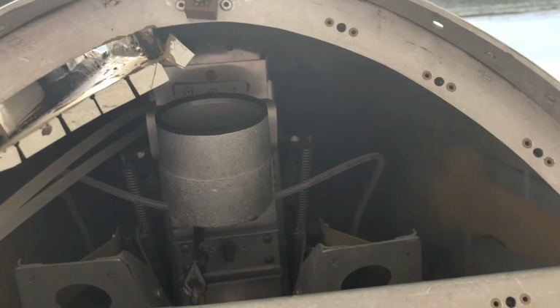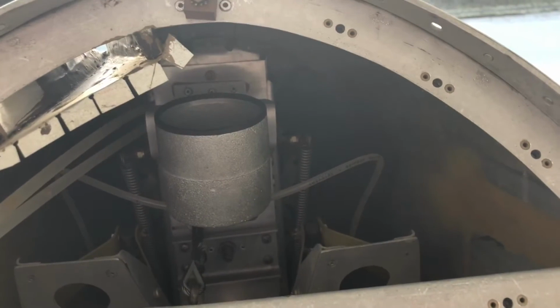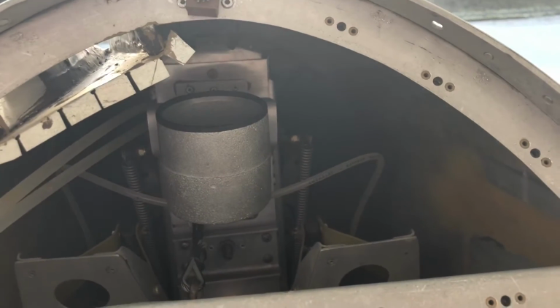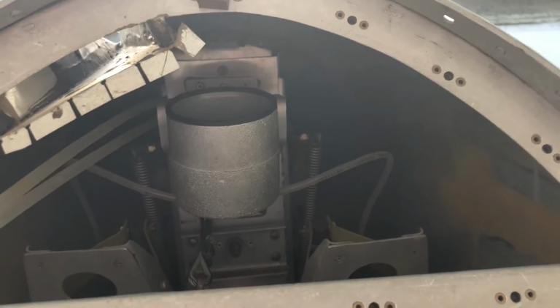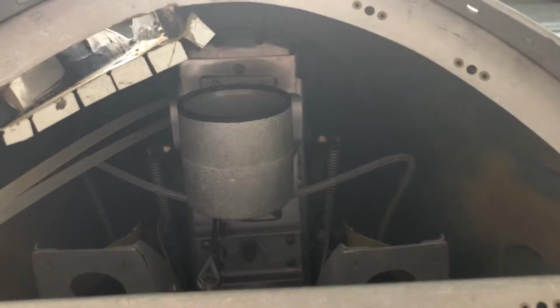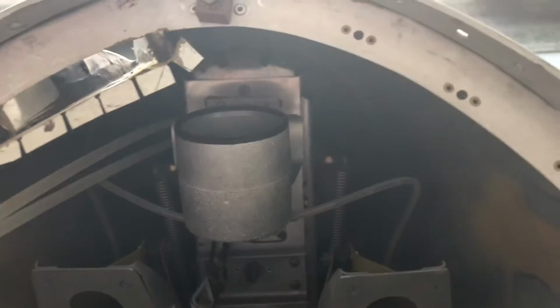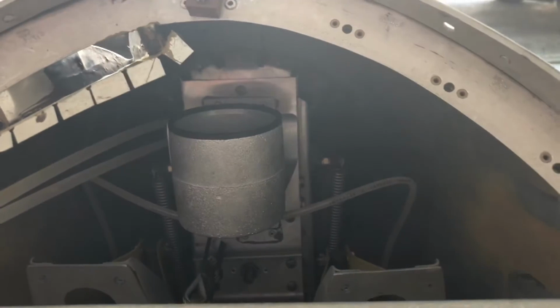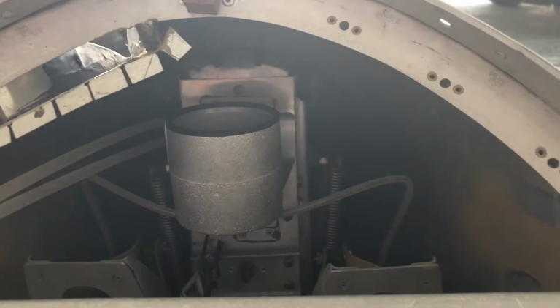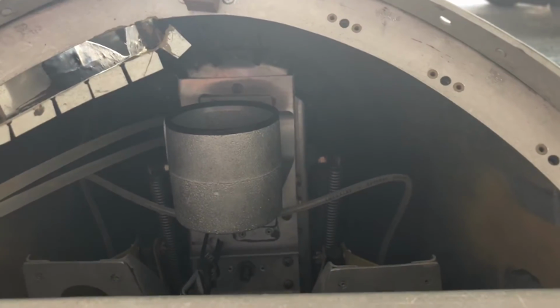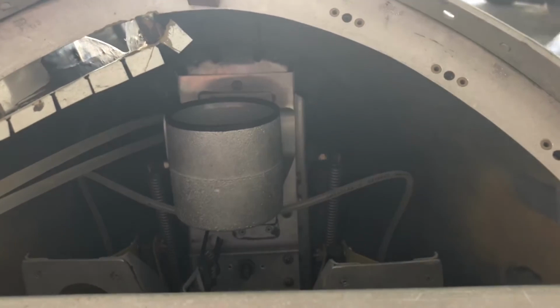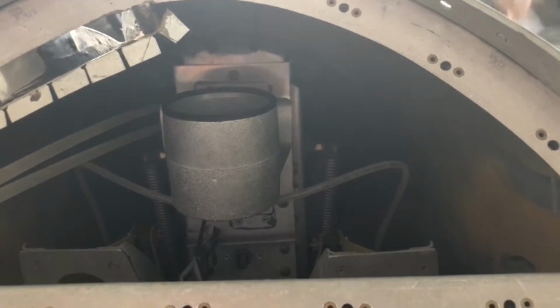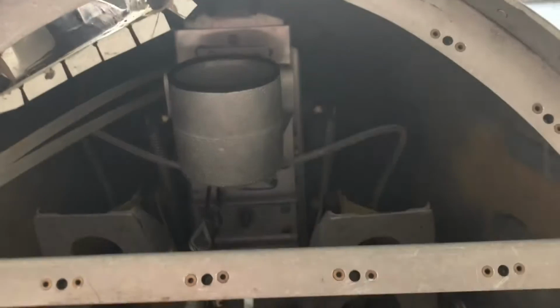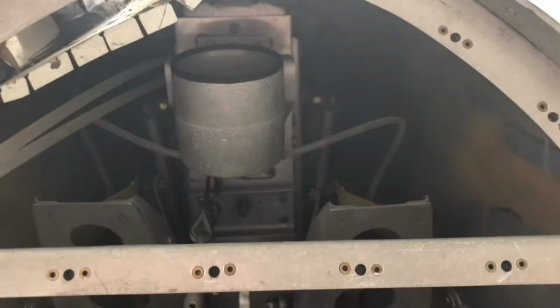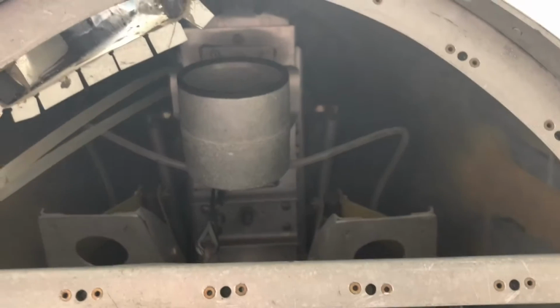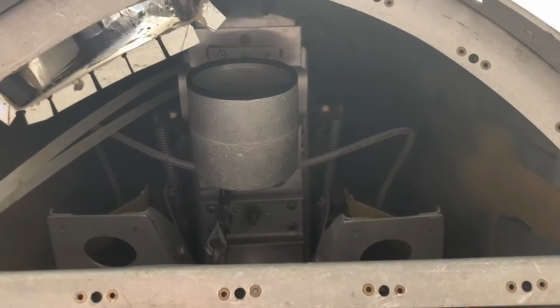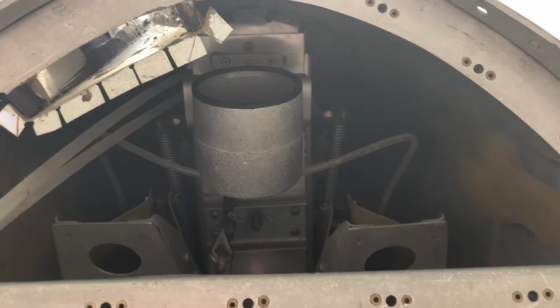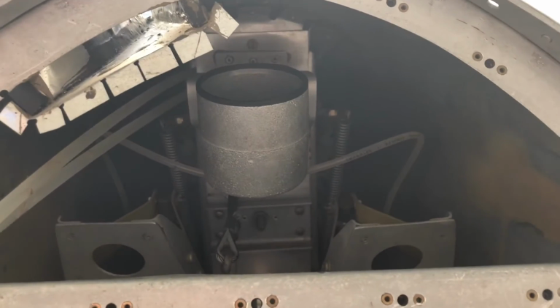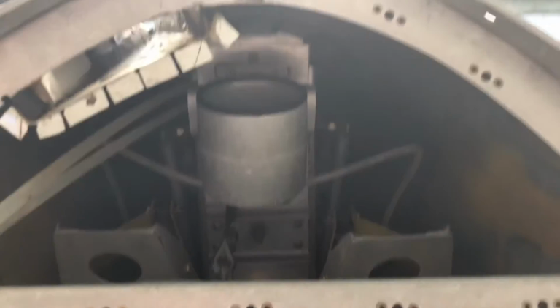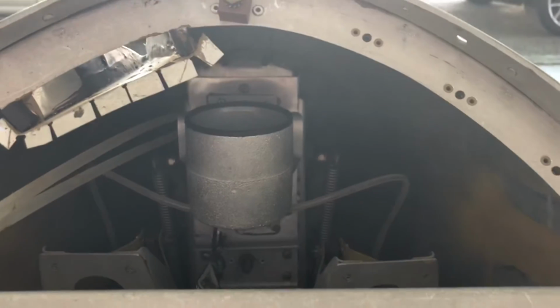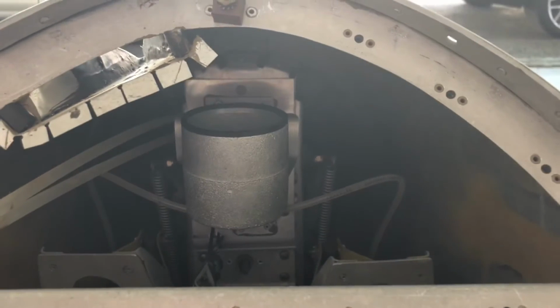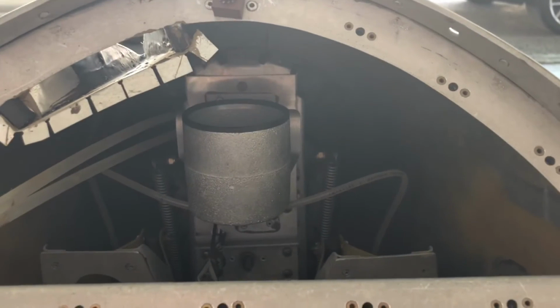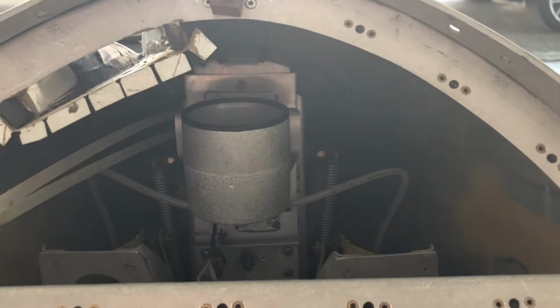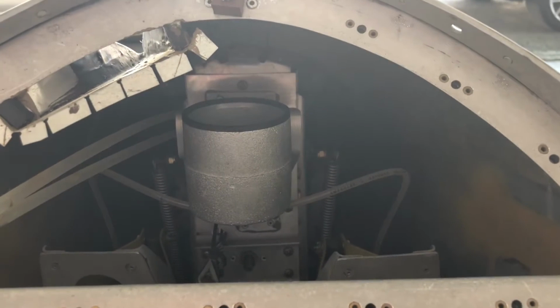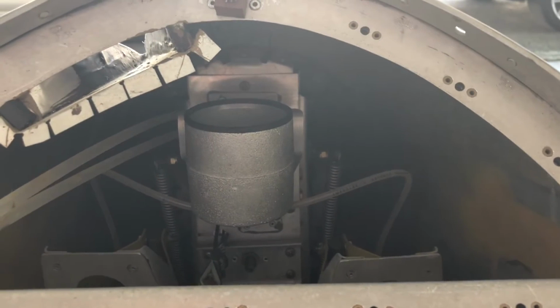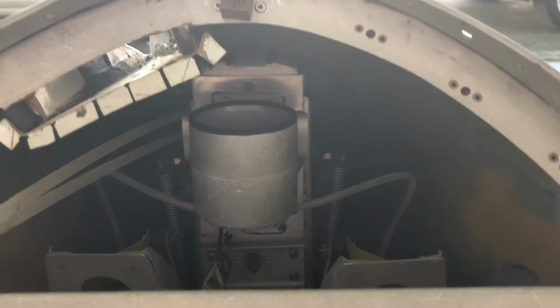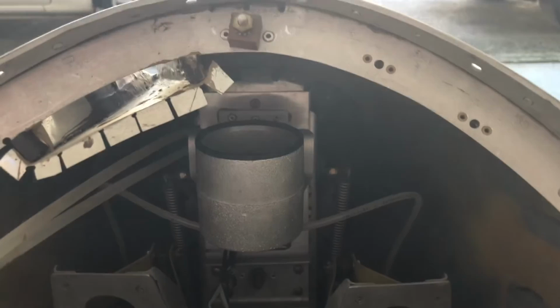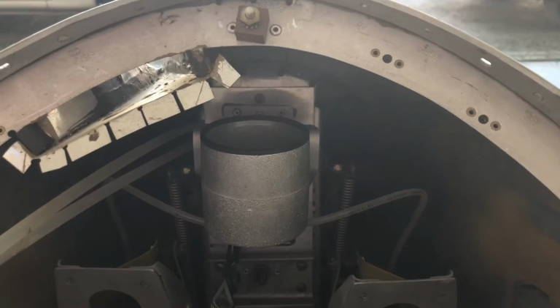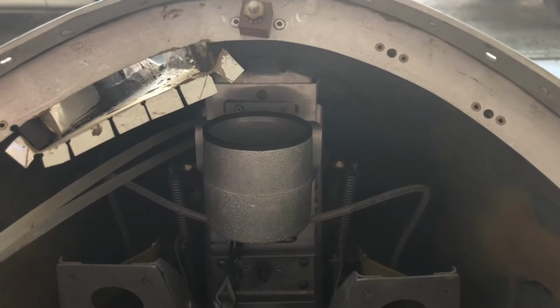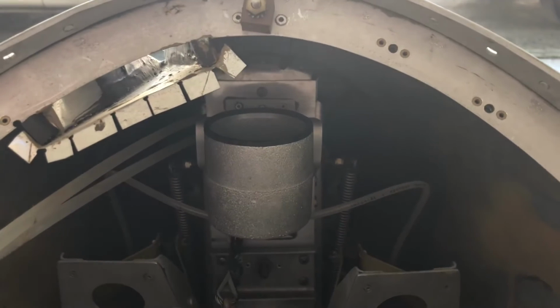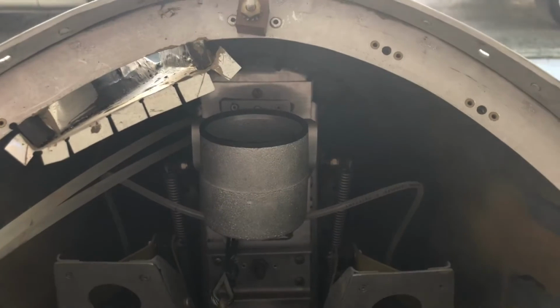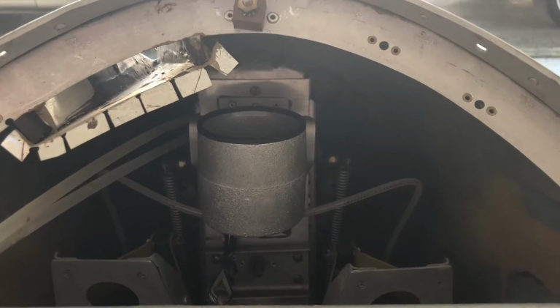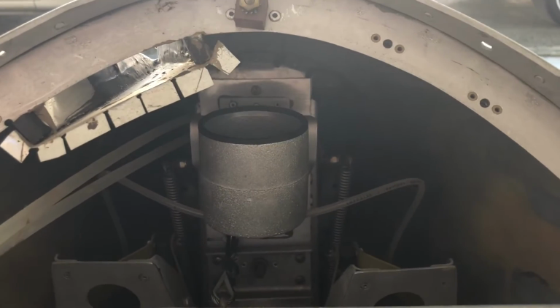I've got the nose of the aircraft all disassembled. You'll see where the master cylinders are on those toe brakes, and the storage for the brake fluid is up high and hard to get to in this aircraft.